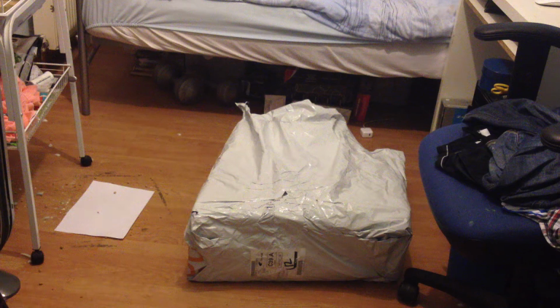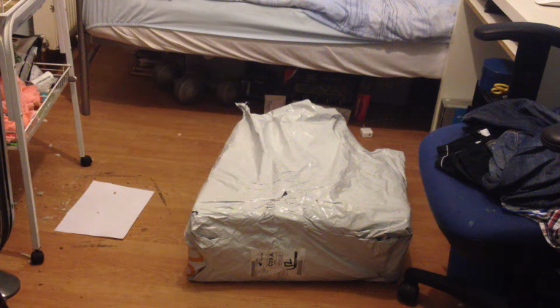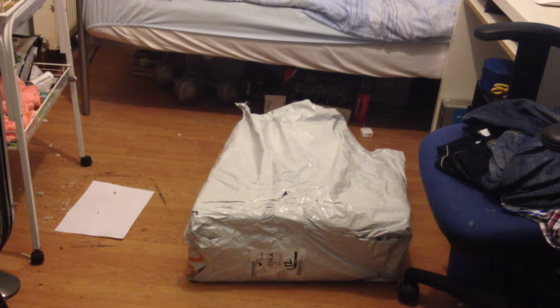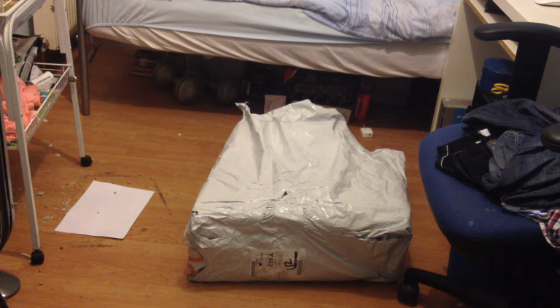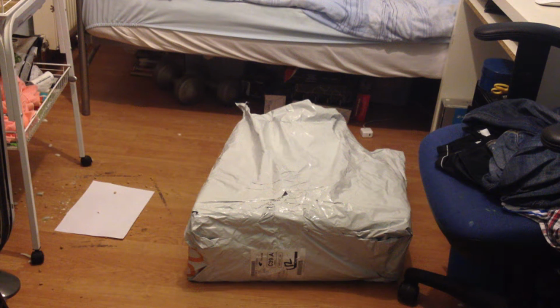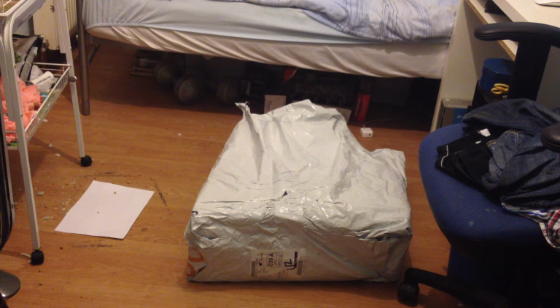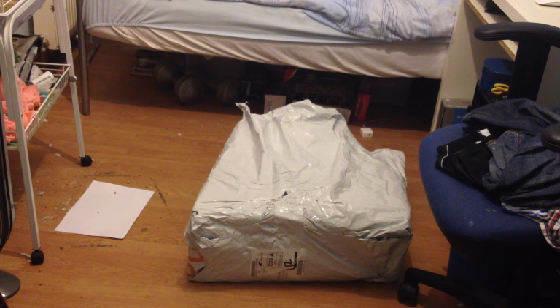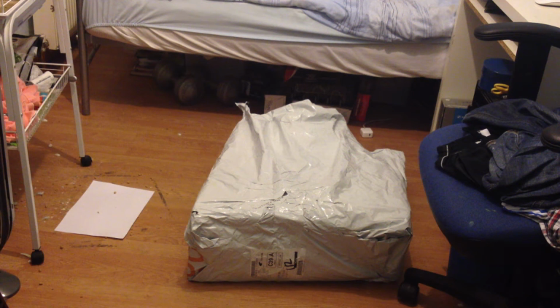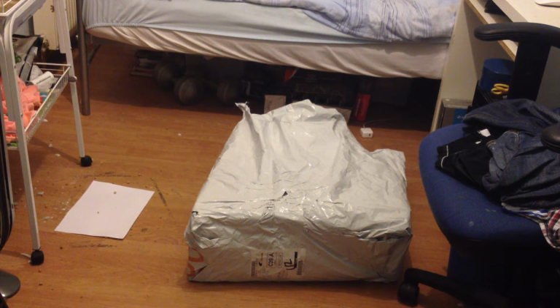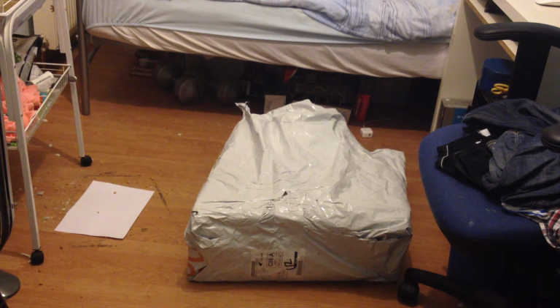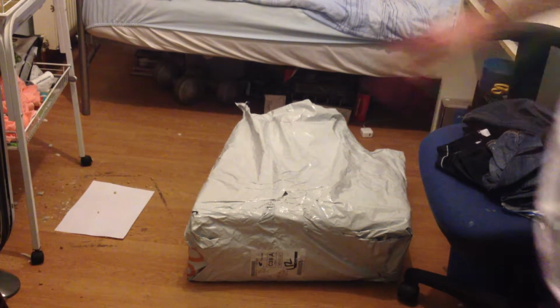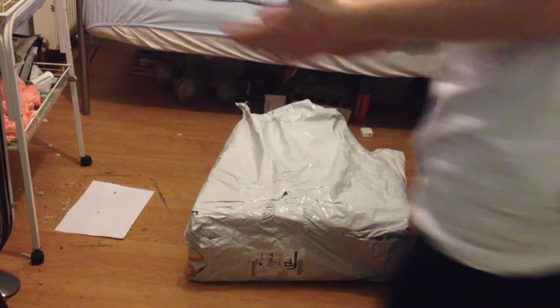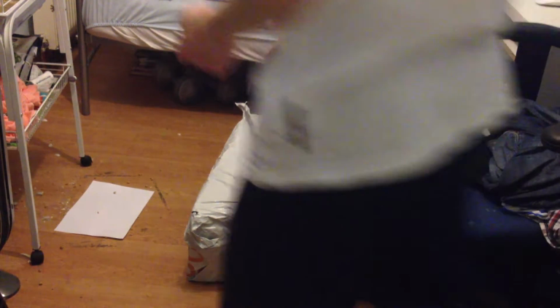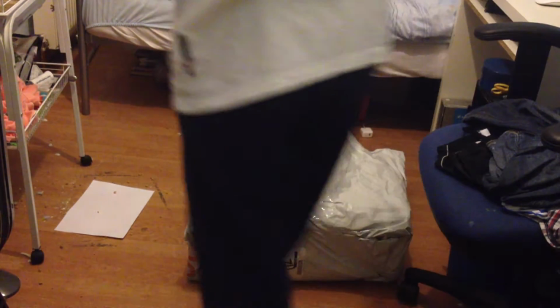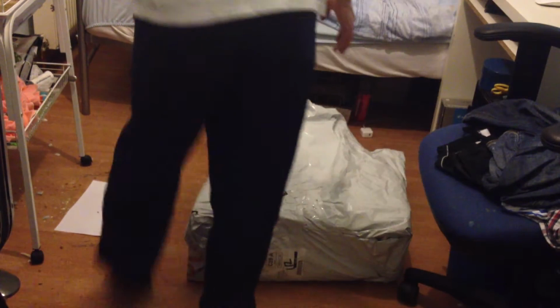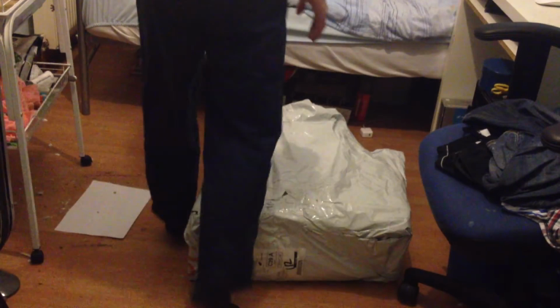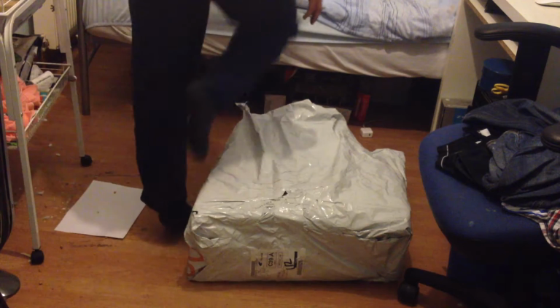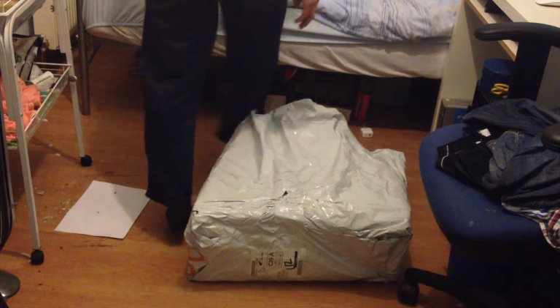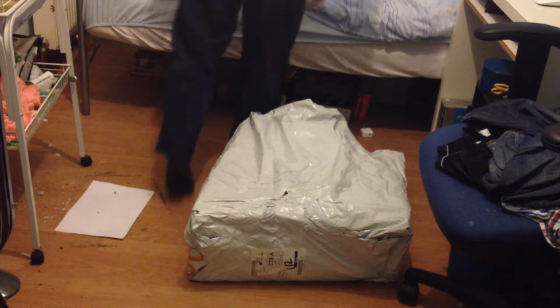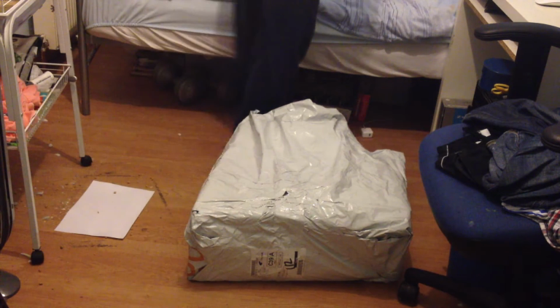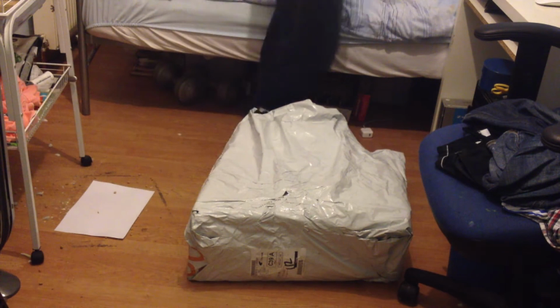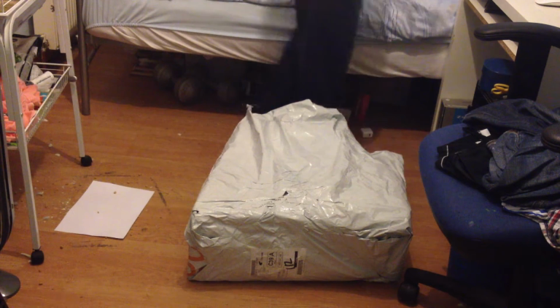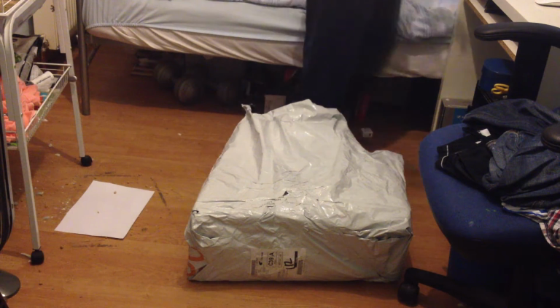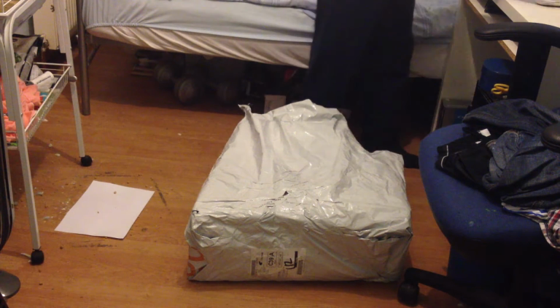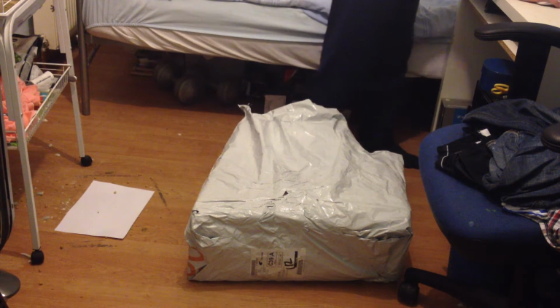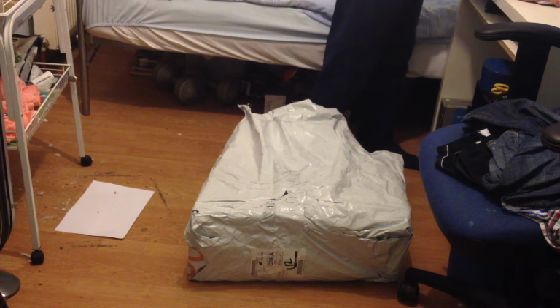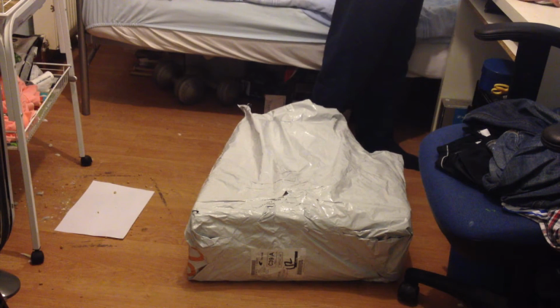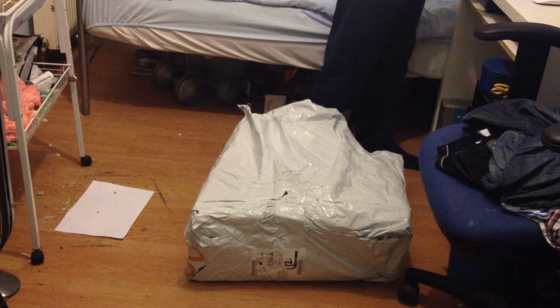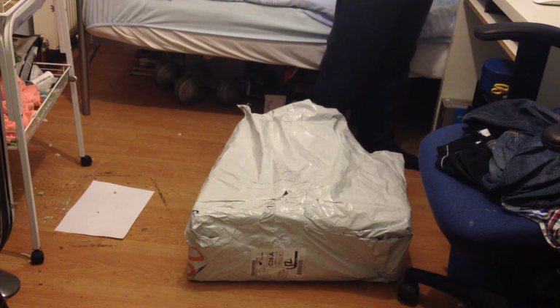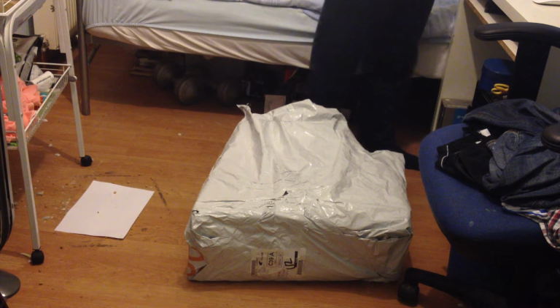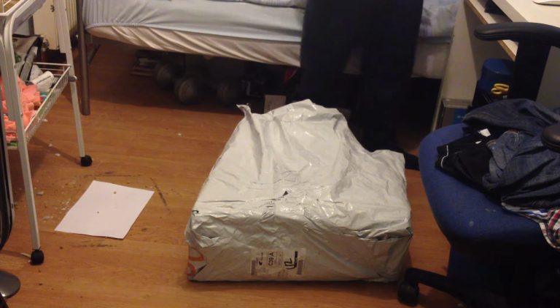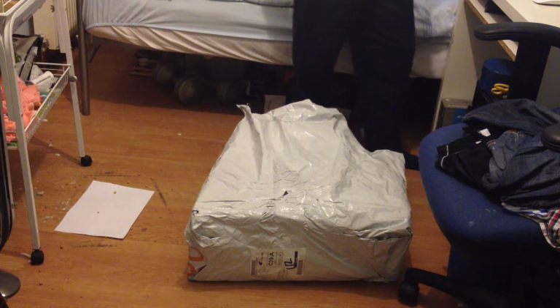Hi guys, and welcome to this video. This video is an unpacking and unboxing of another Psycho gadget.